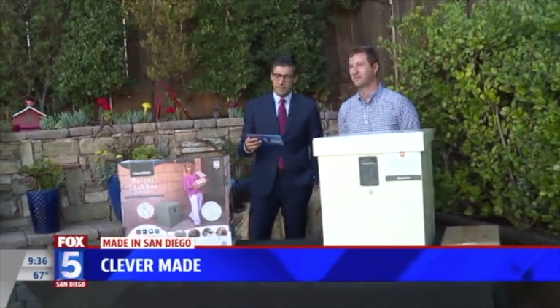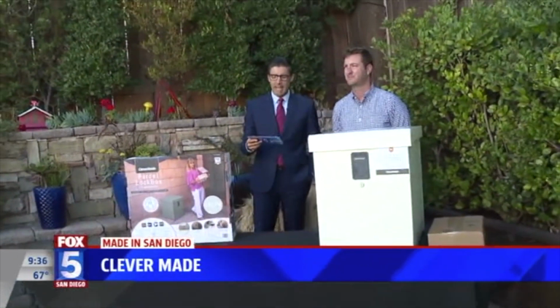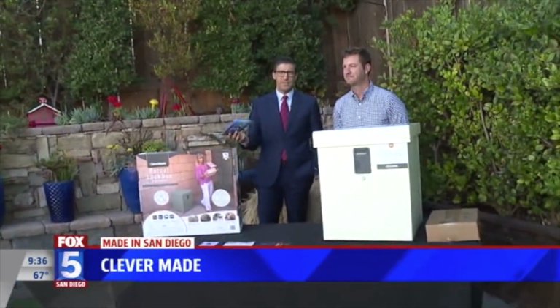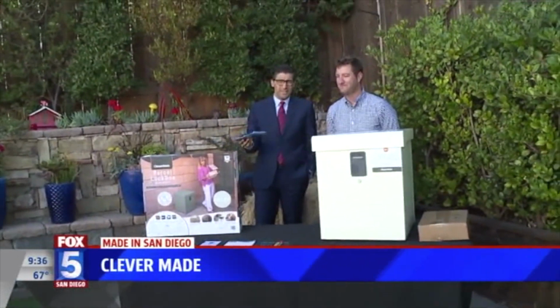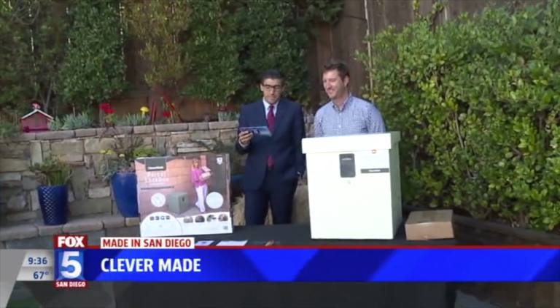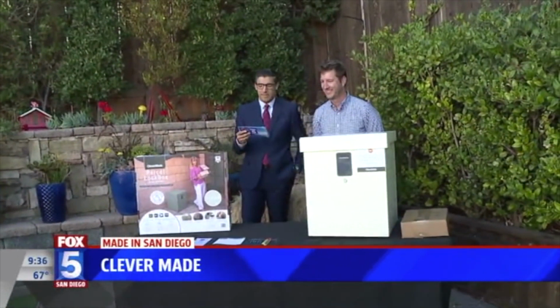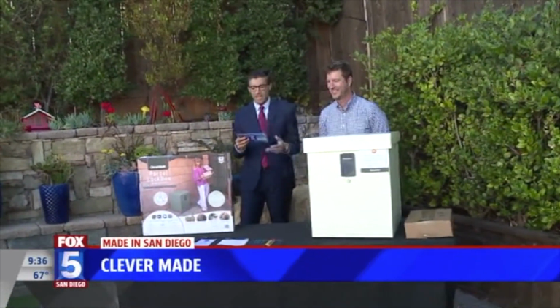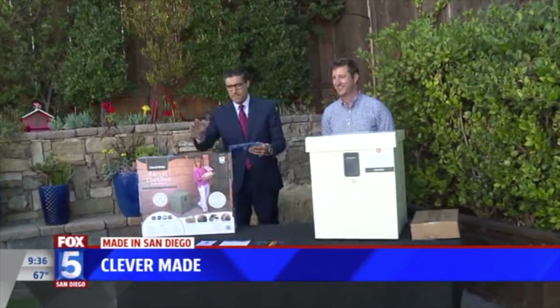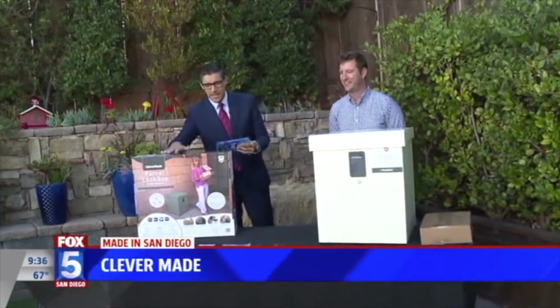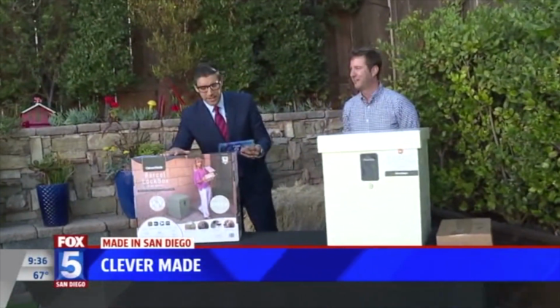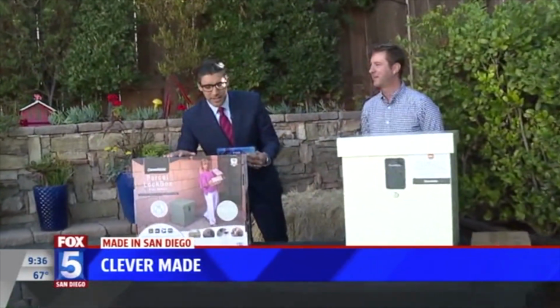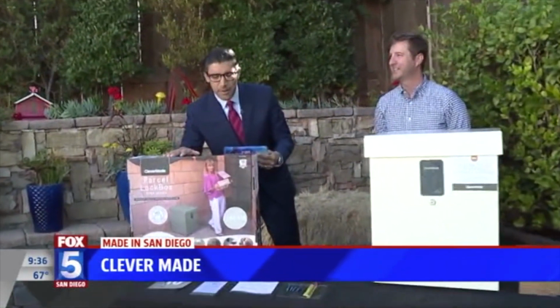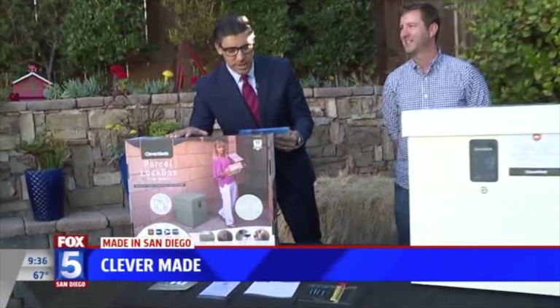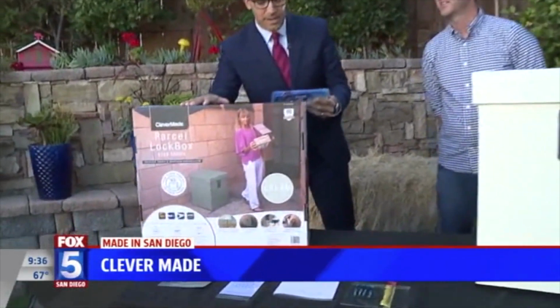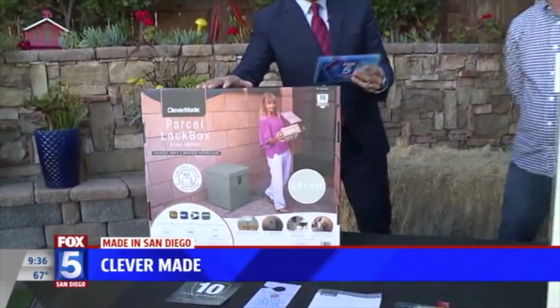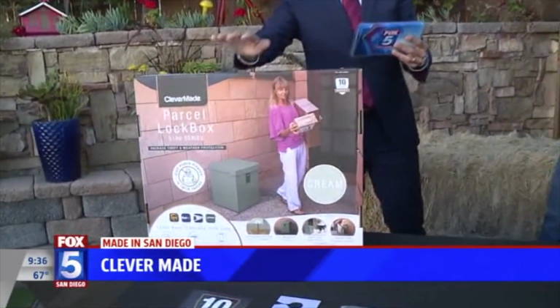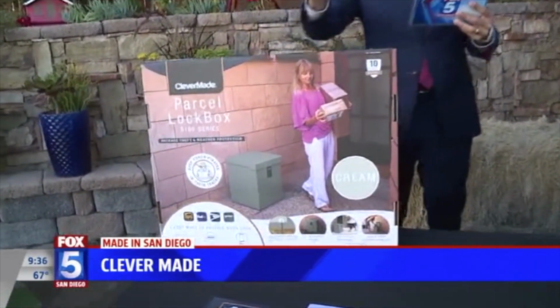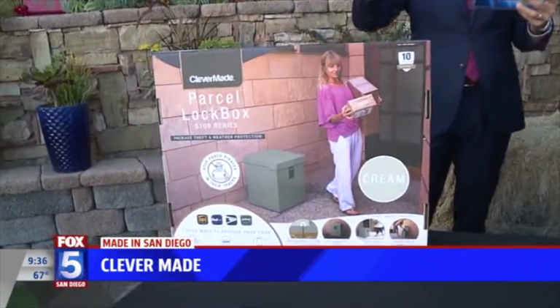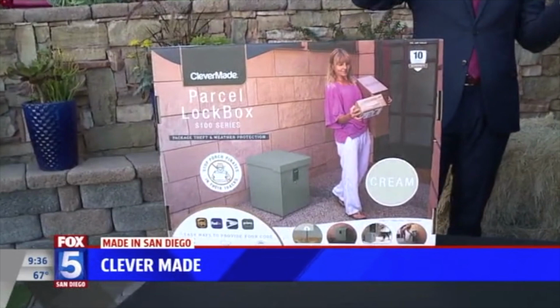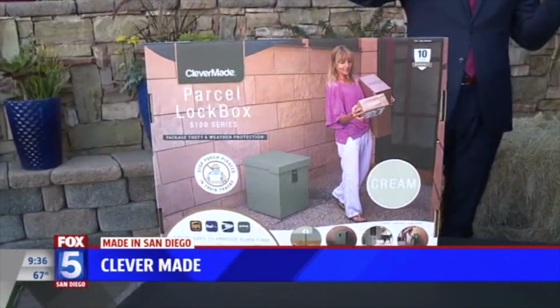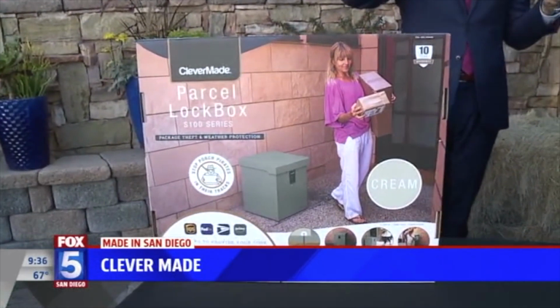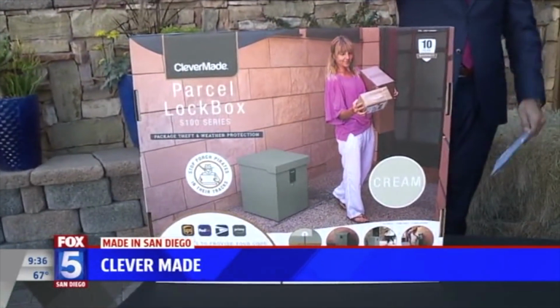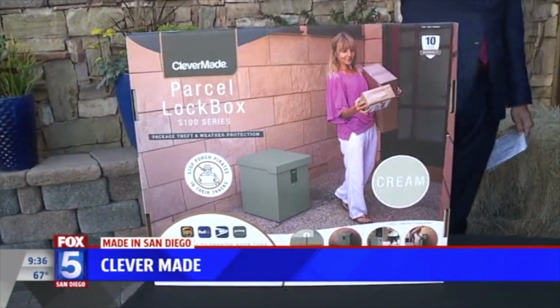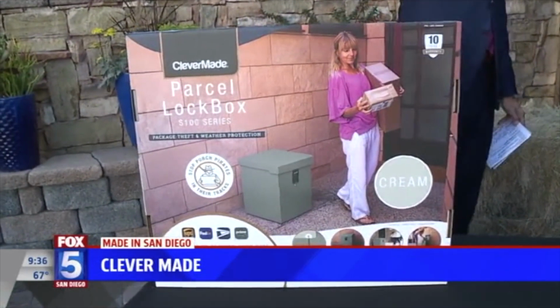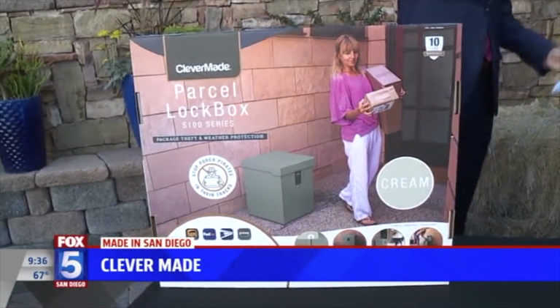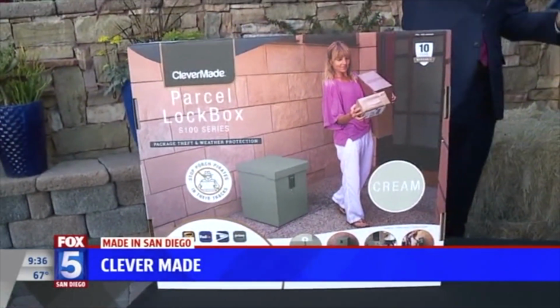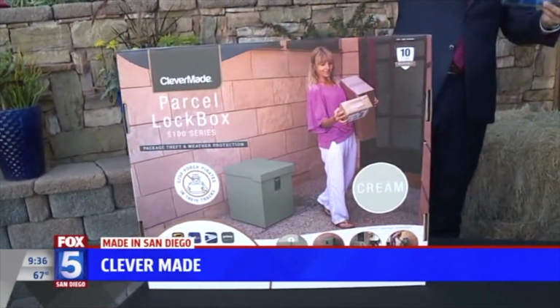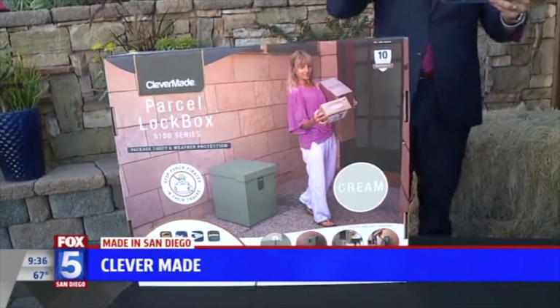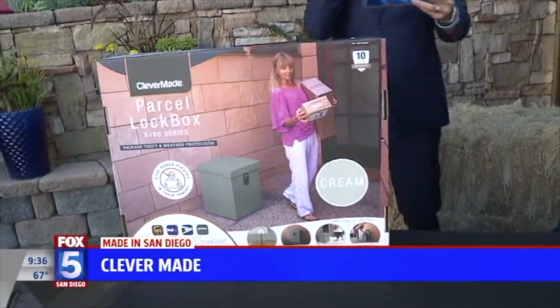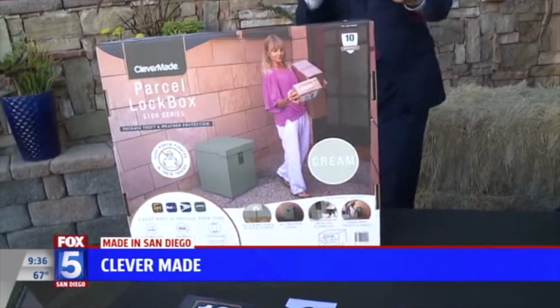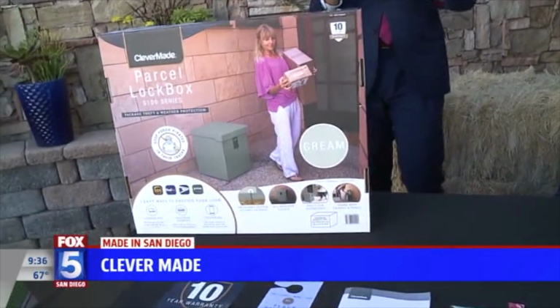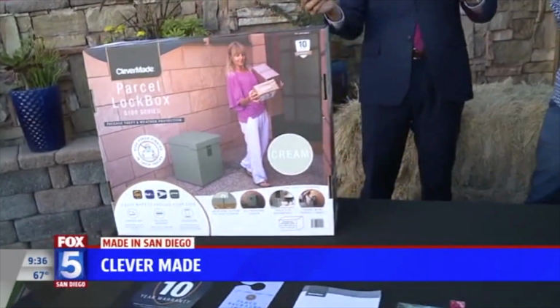Doorbell cameras are a deterrent sometimes. But a San Diego company — look at this thing. It's a parcel lockbox. They're offering up this brilliant way to keep your delivery safe from these weasels. Calling it like it is. Mike Carlson is here from Clever May to explain it all.